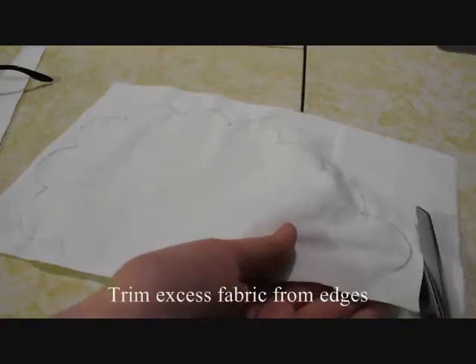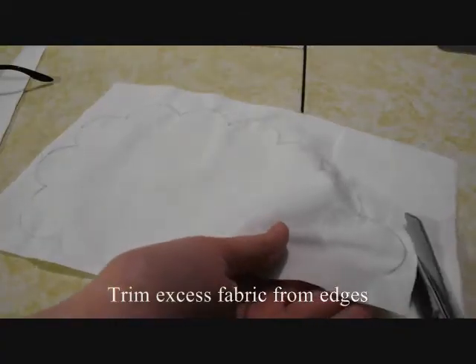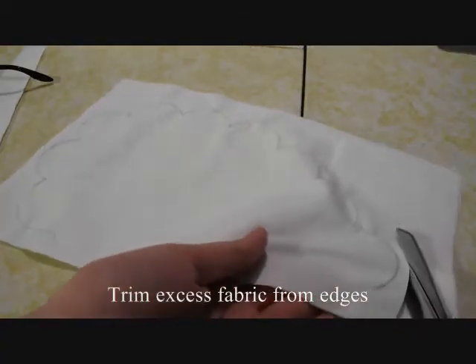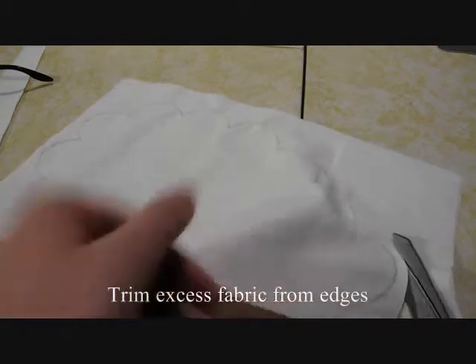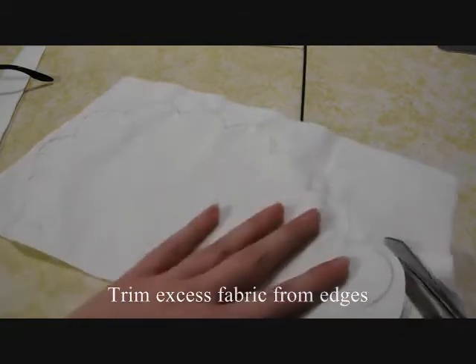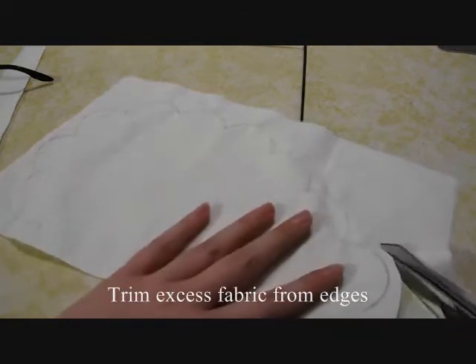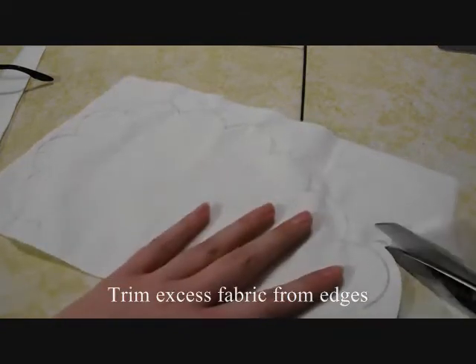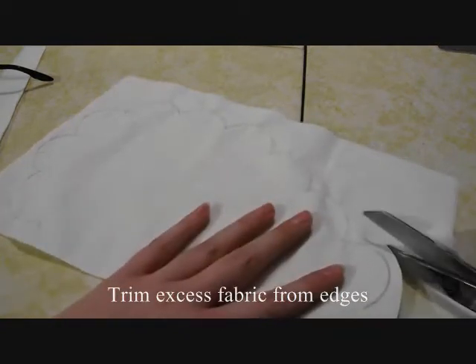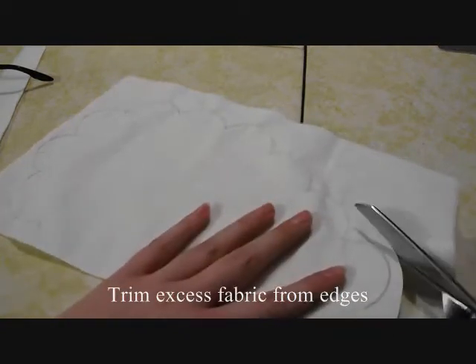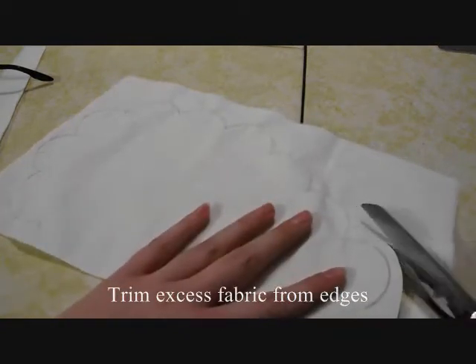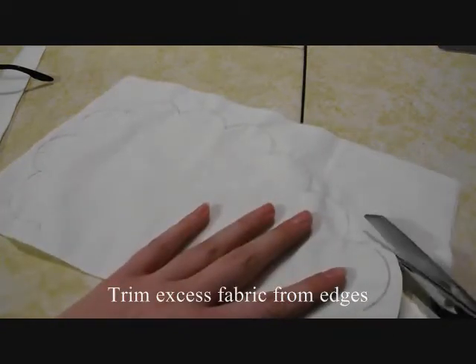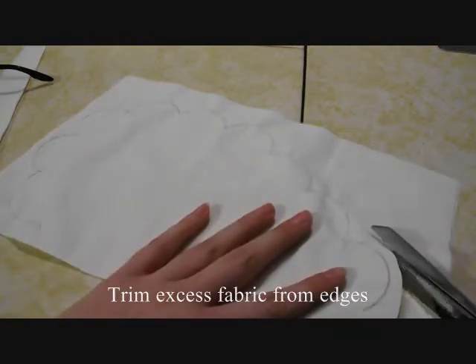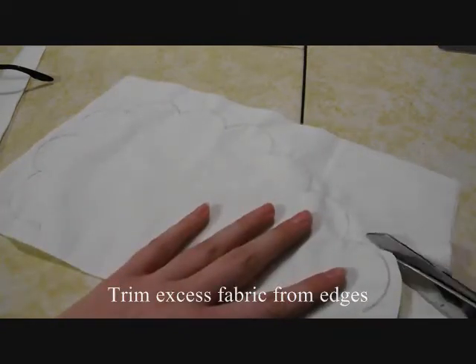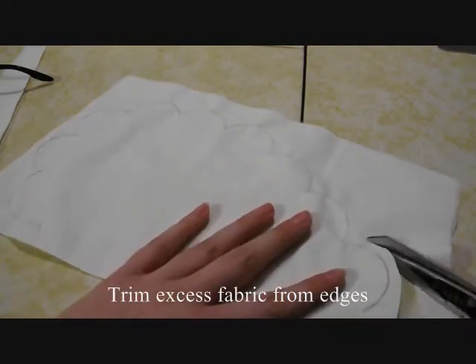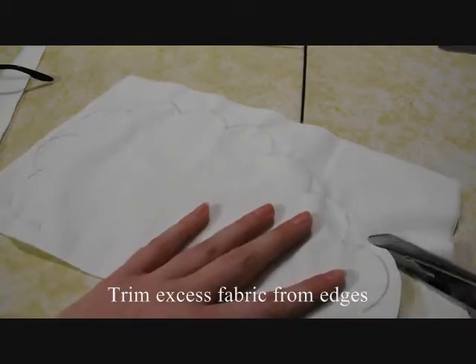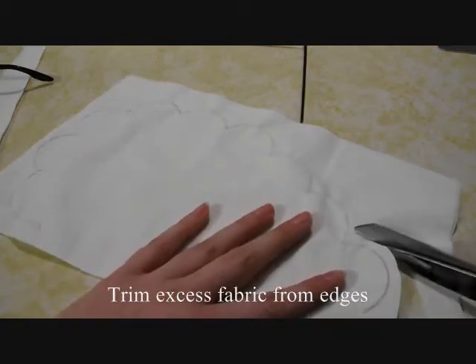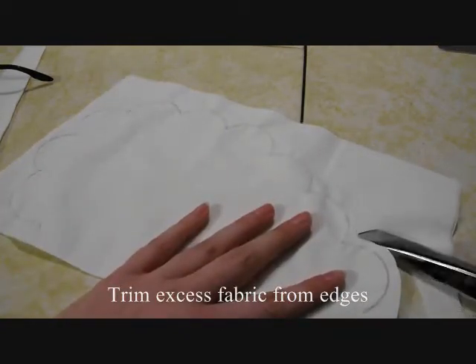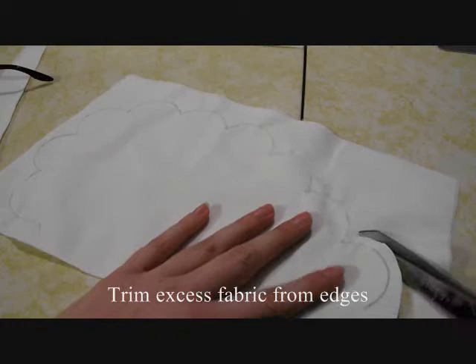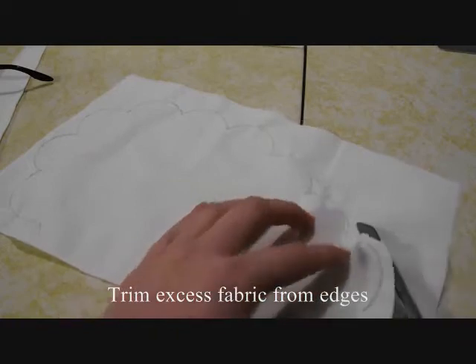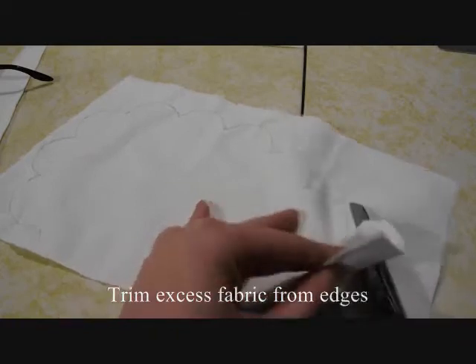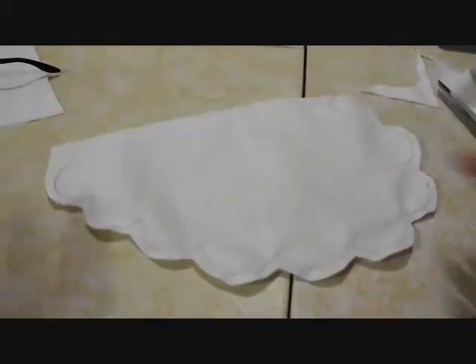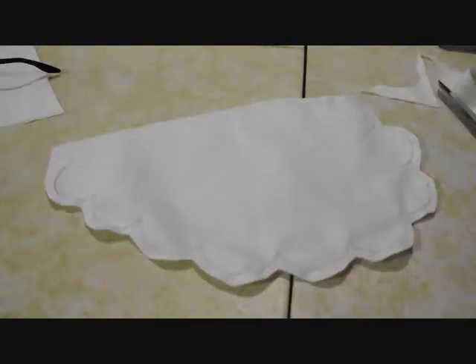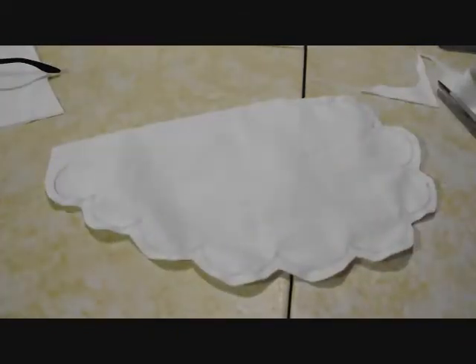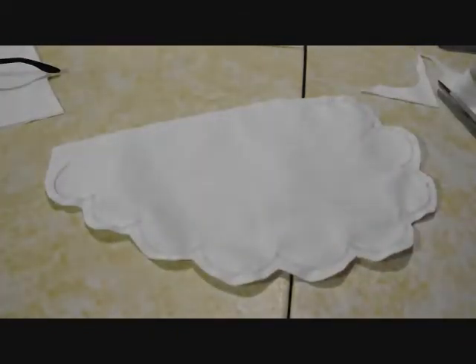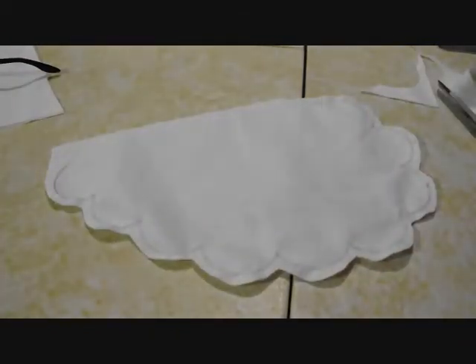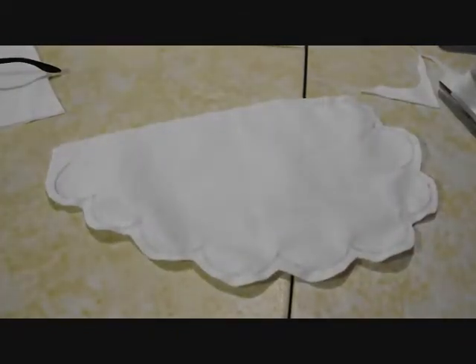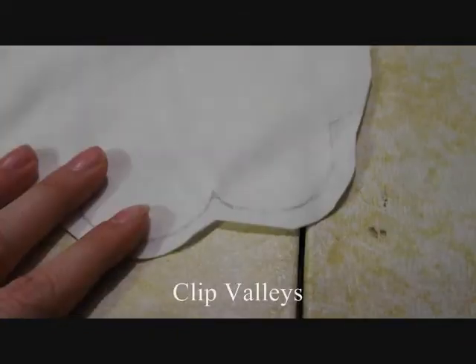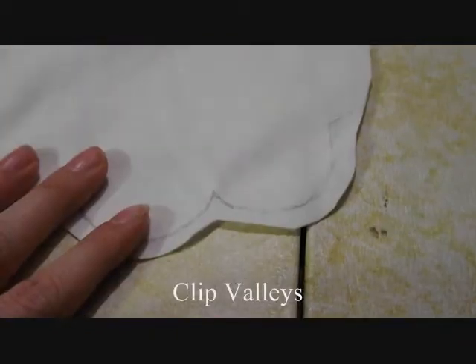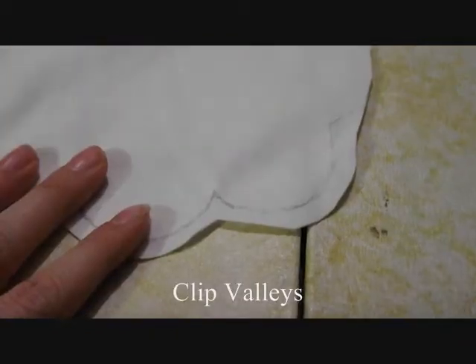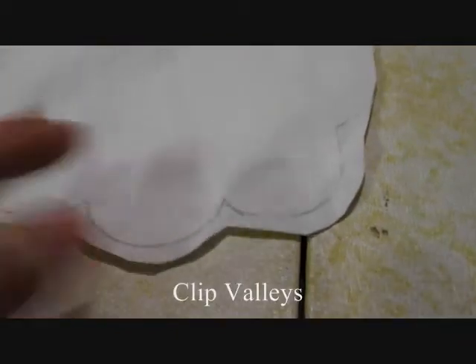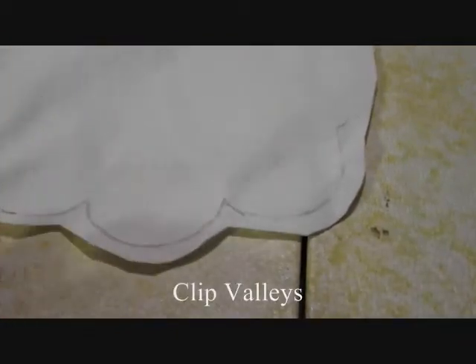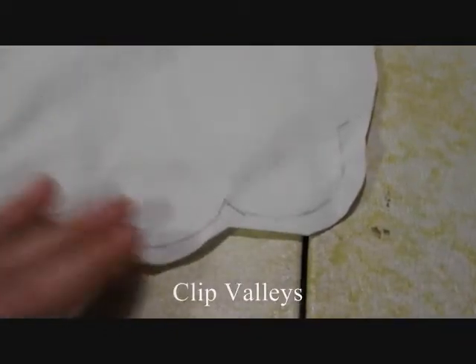Now you can trim the excess fabric from around the scallops. Then clip your valleys.